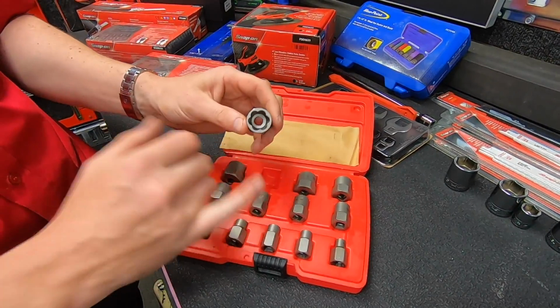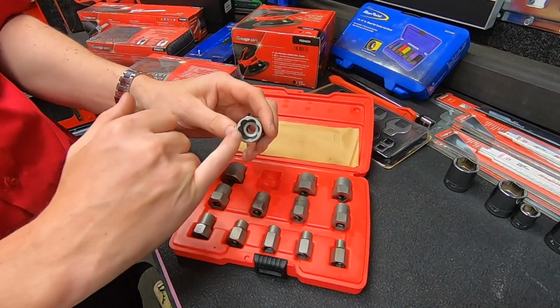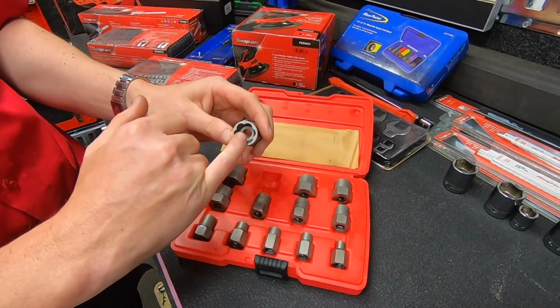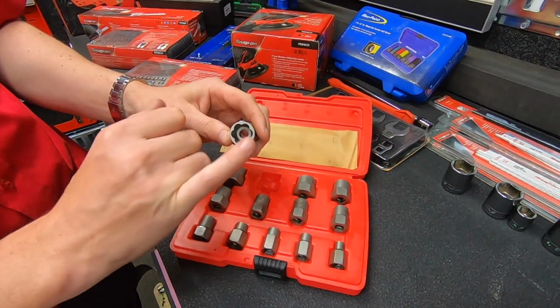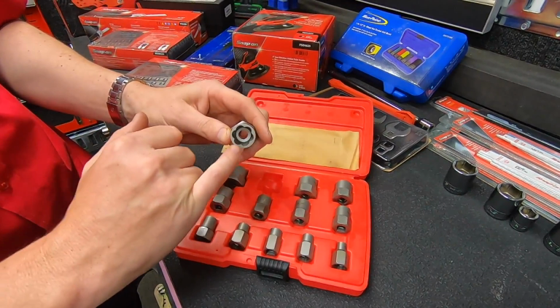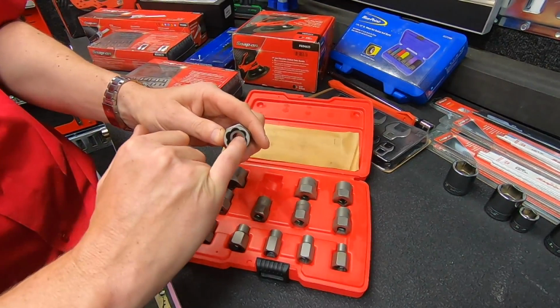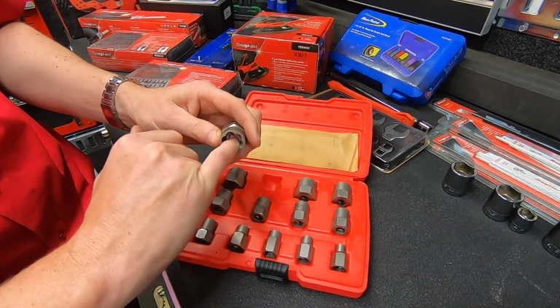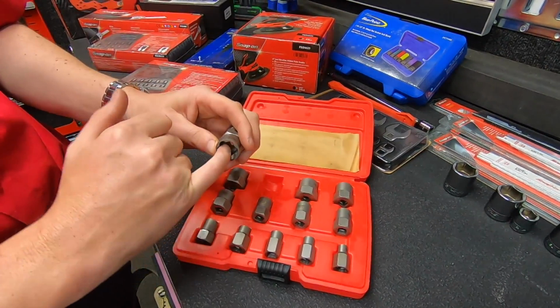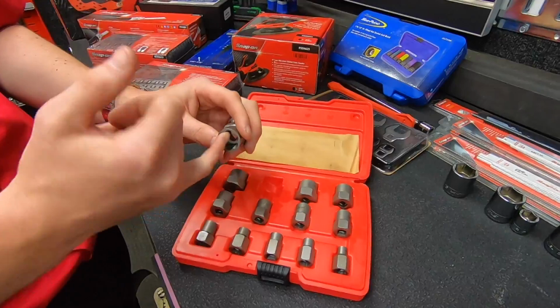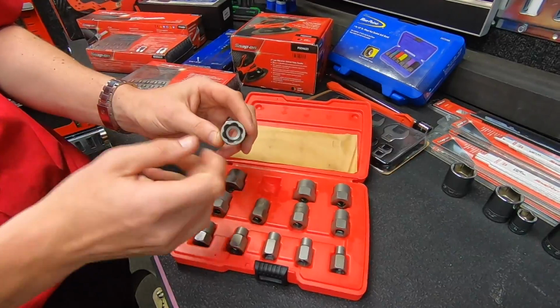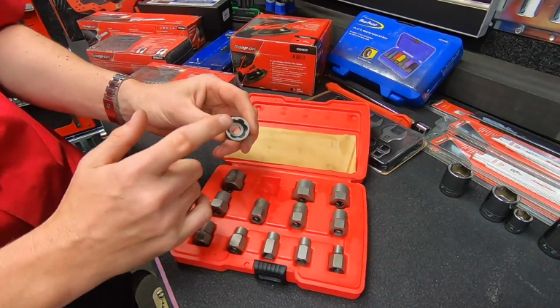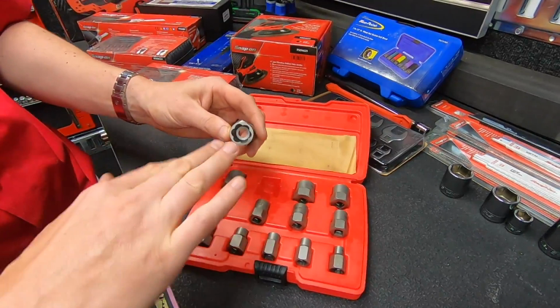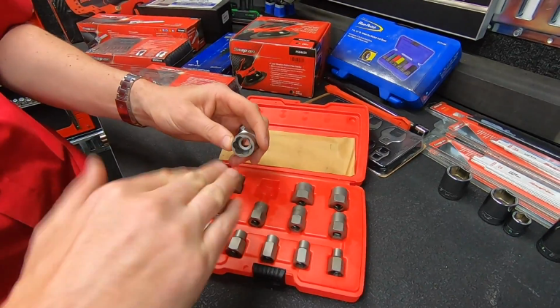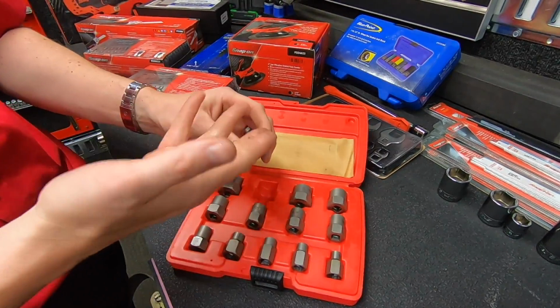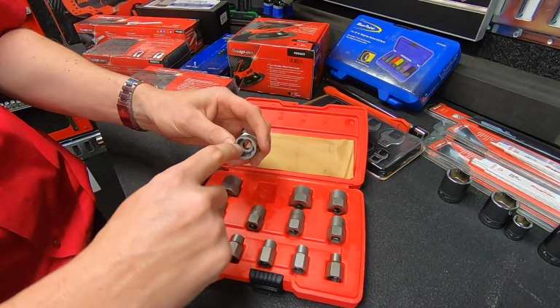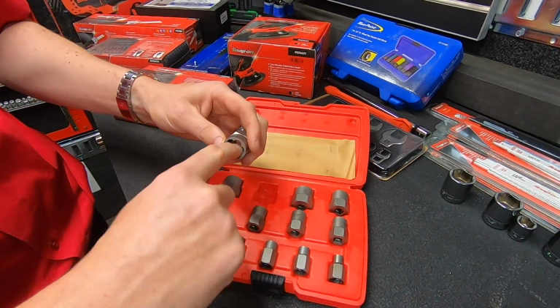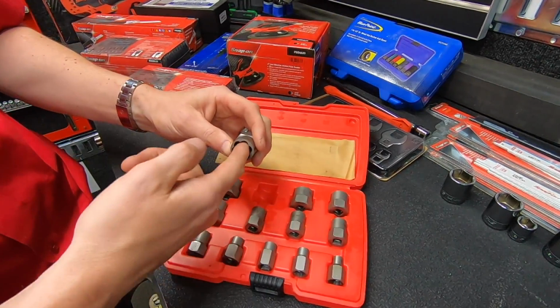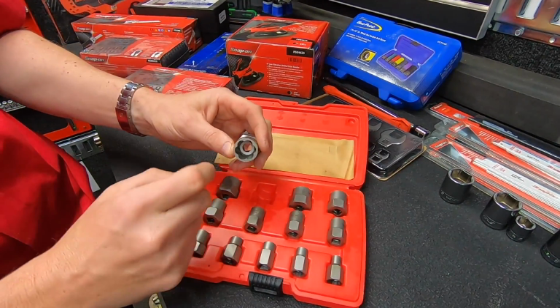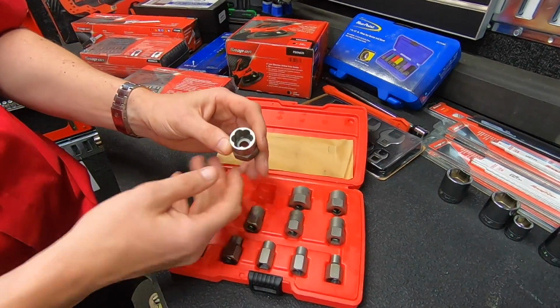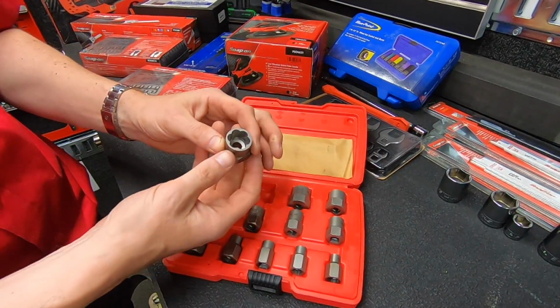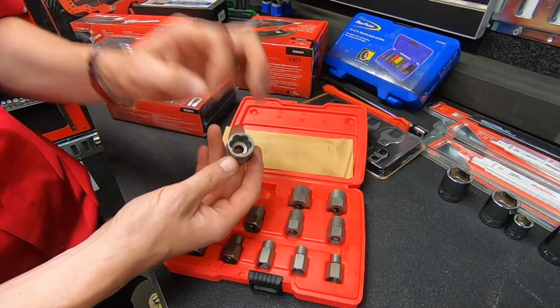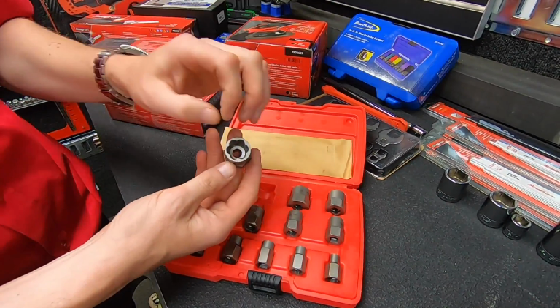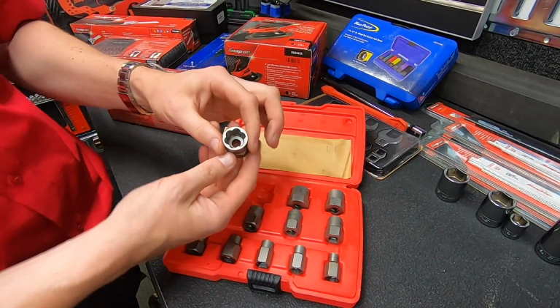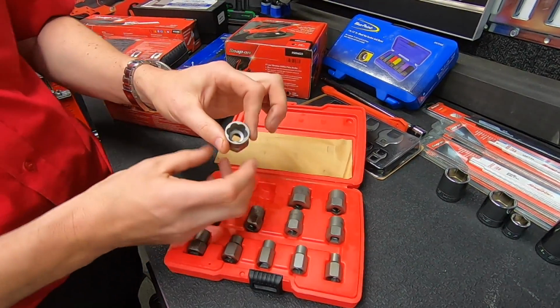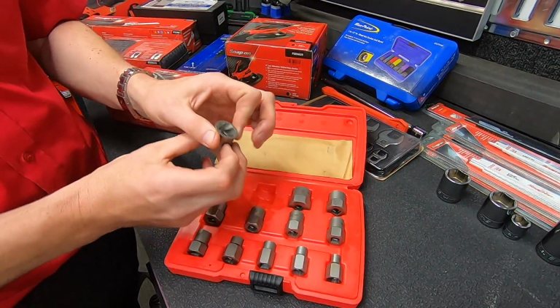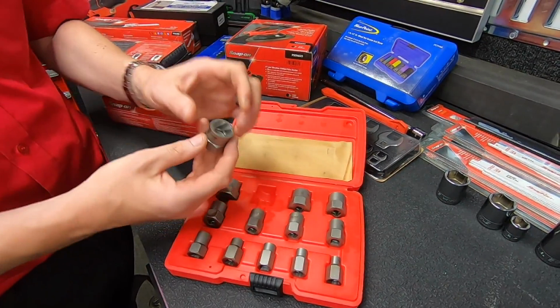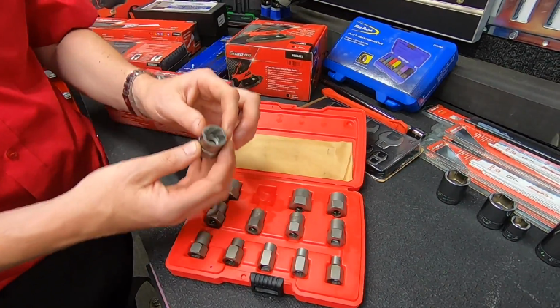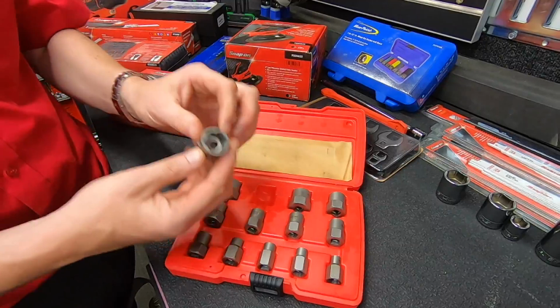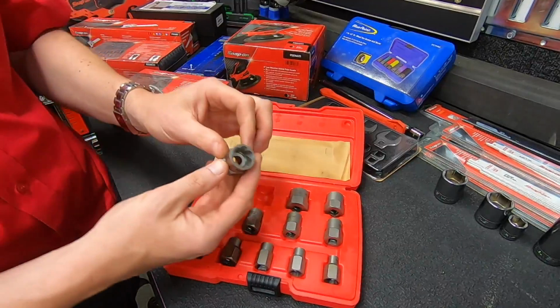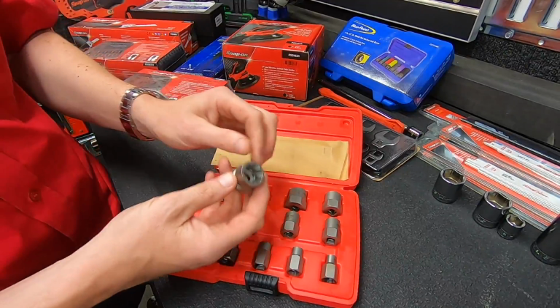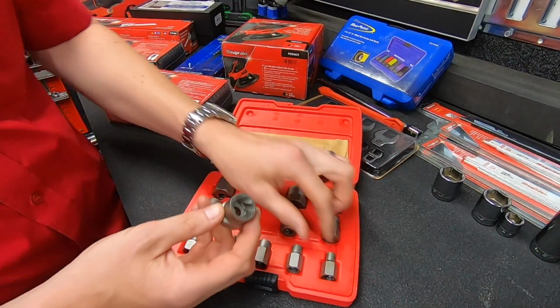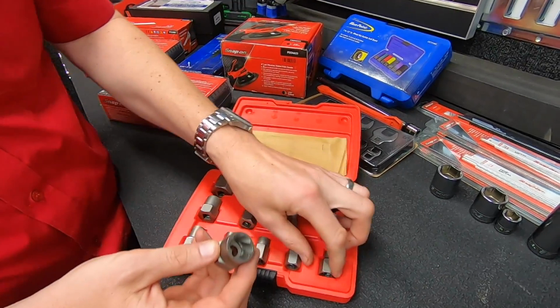If you look at this end you've got an aggressive left-handed thread which is actually rifled through the socket, so this is going to bite on and enable you to grip hold of those fasteners.